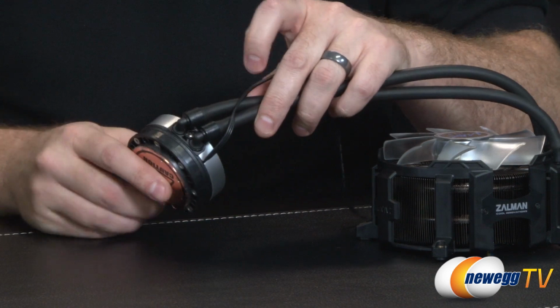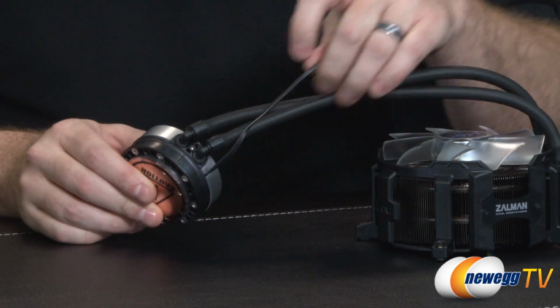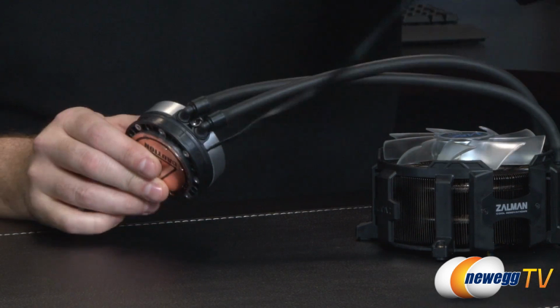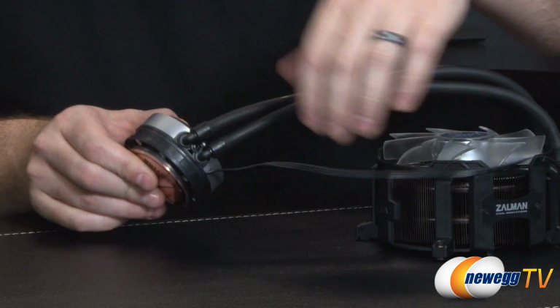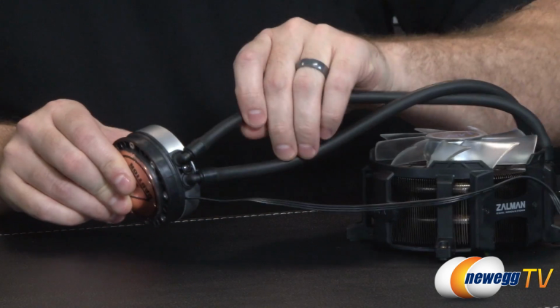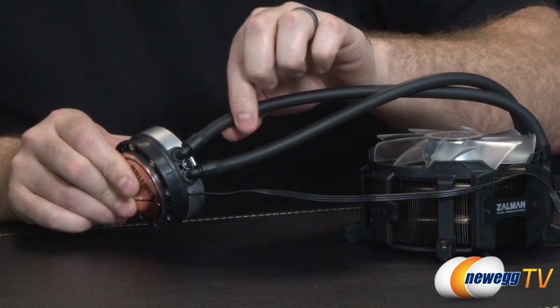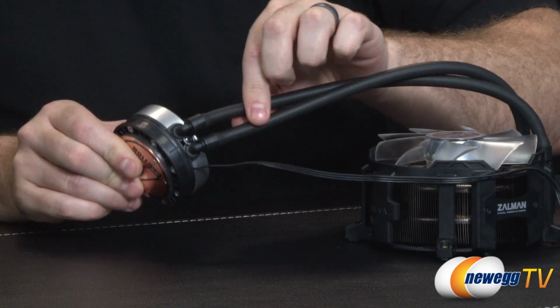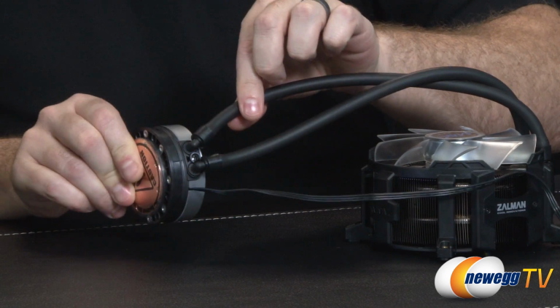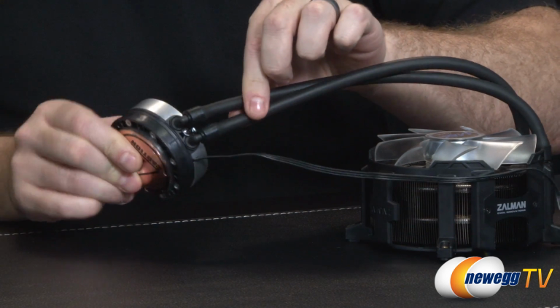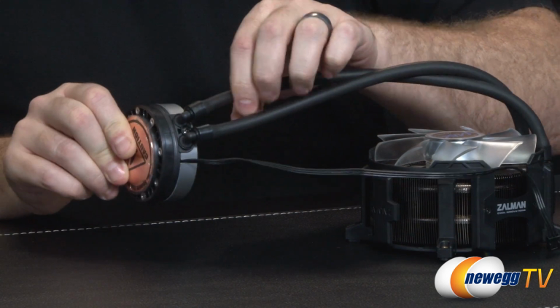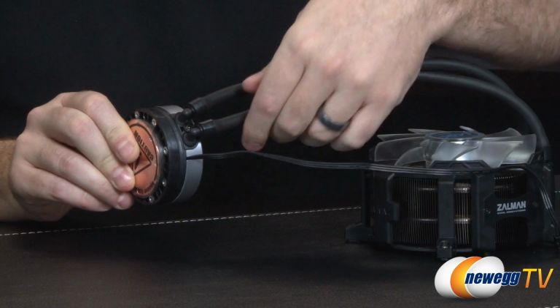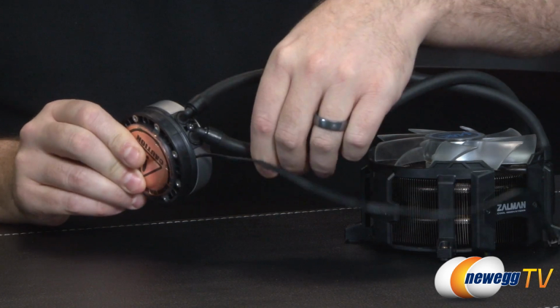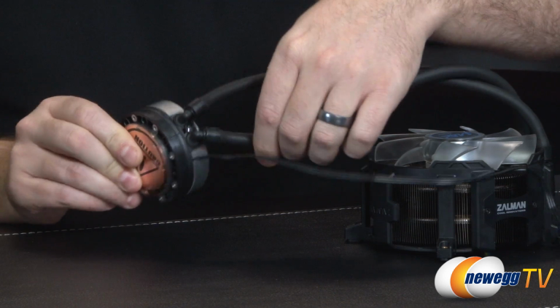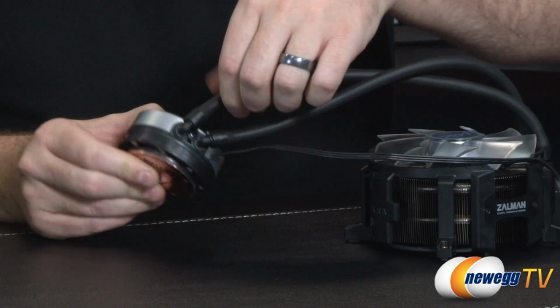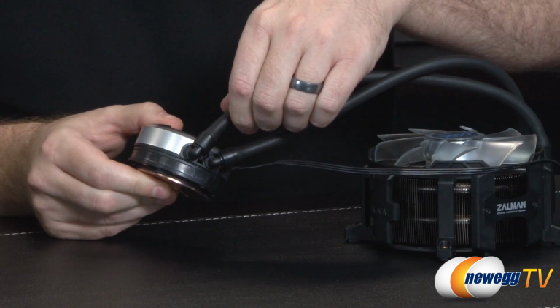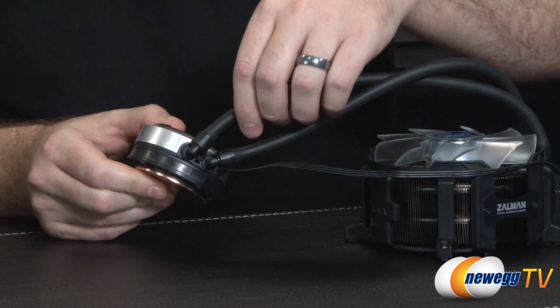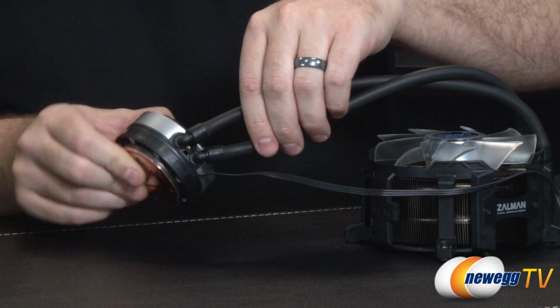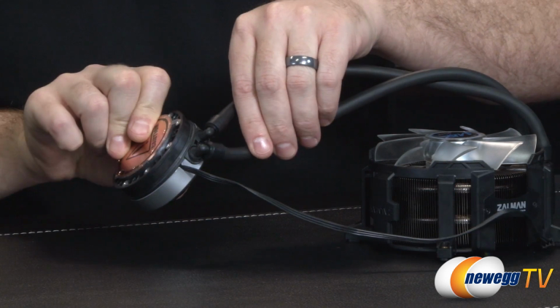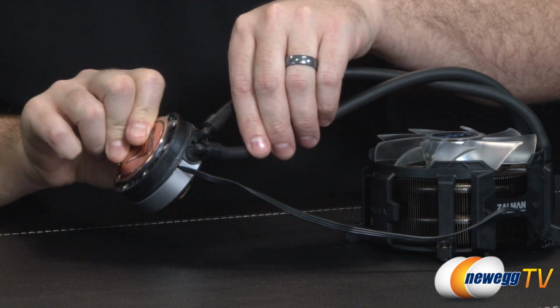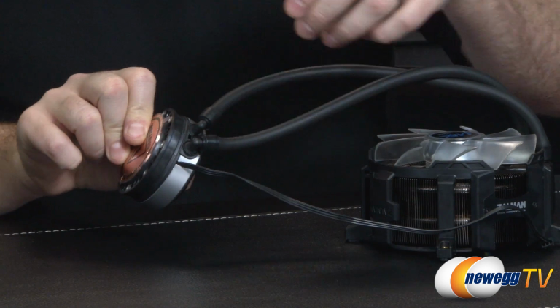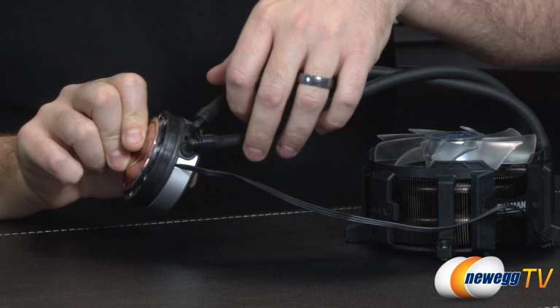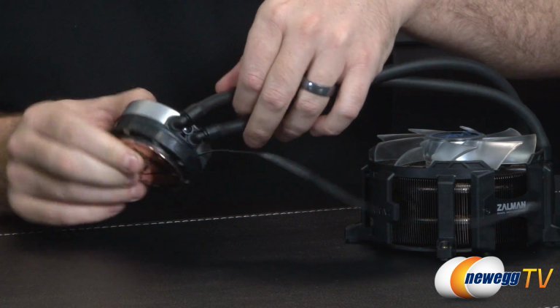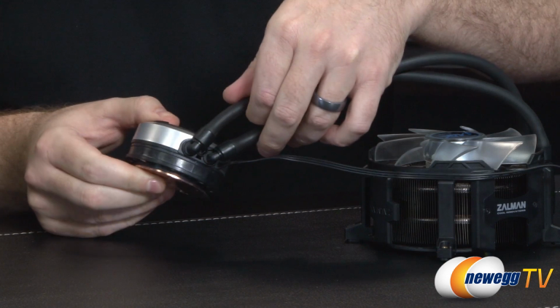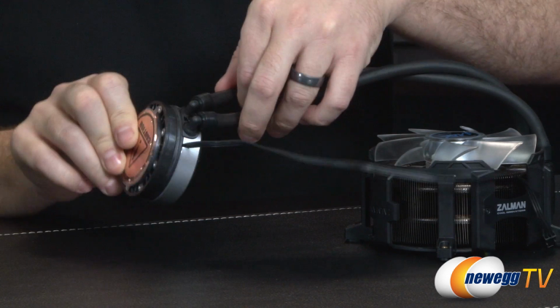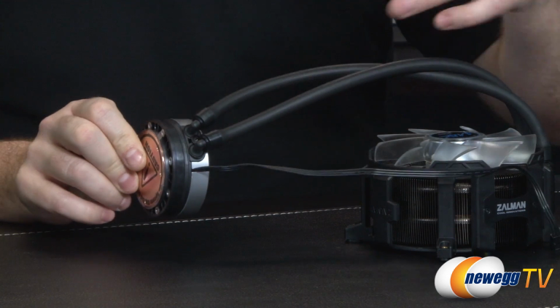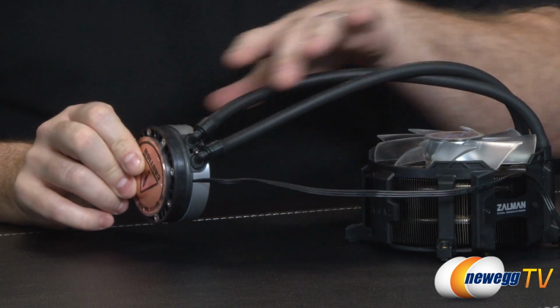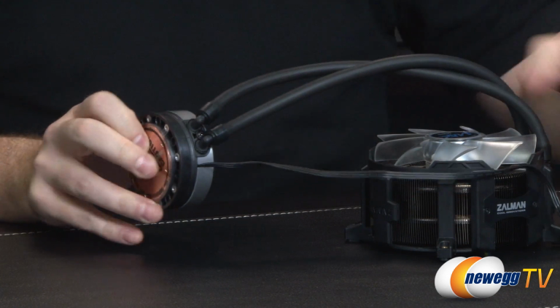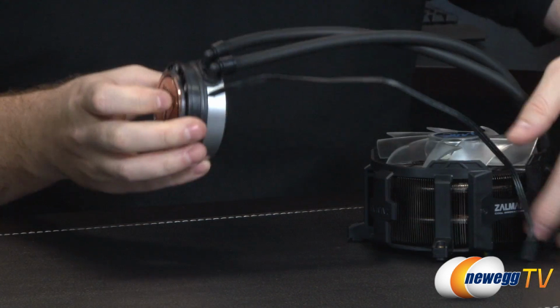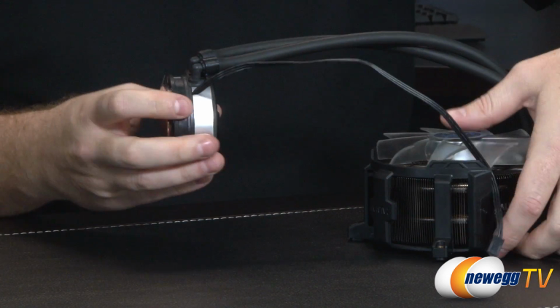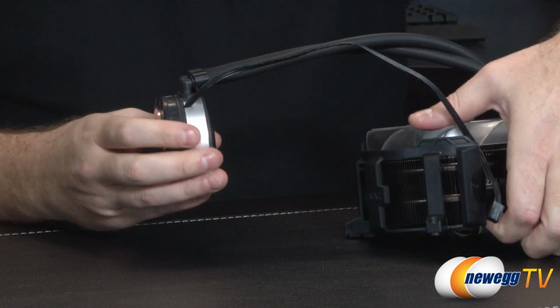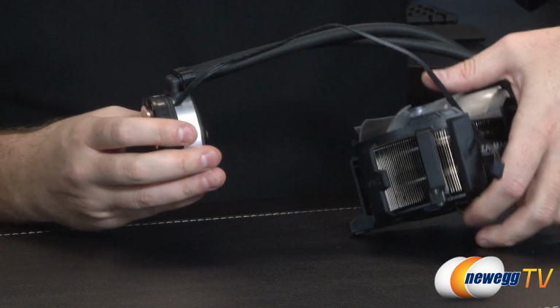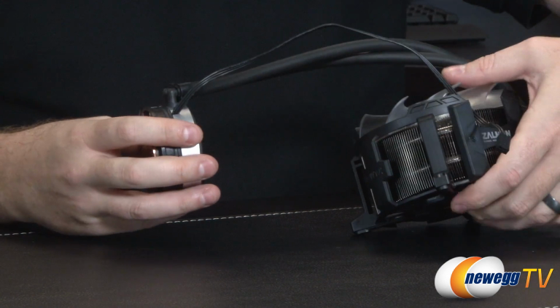From the pump you have your tubing, which has a bit of angling ability. Depending on where you mount the radiator, you can angle it so the tubing can reach over to the radiator.